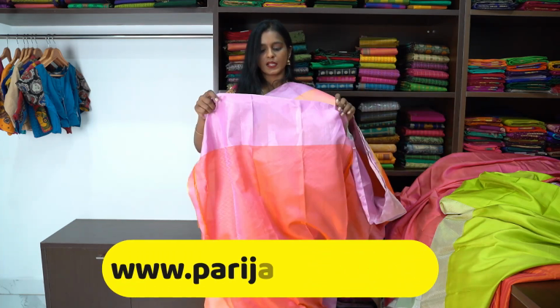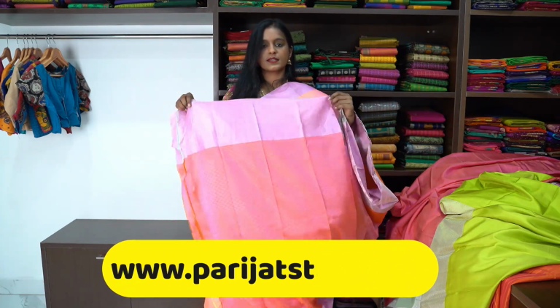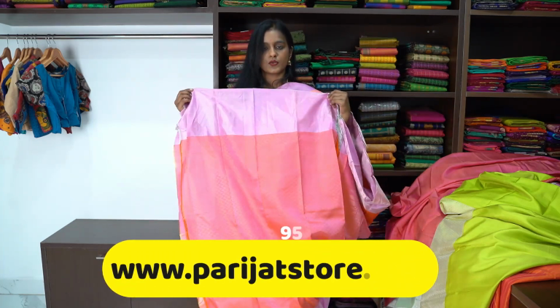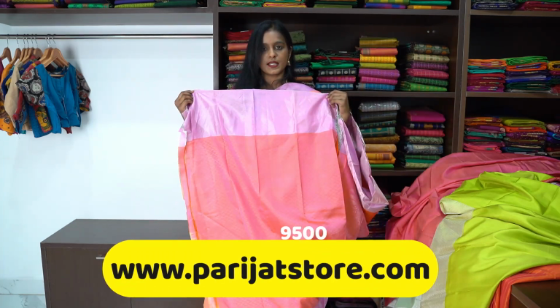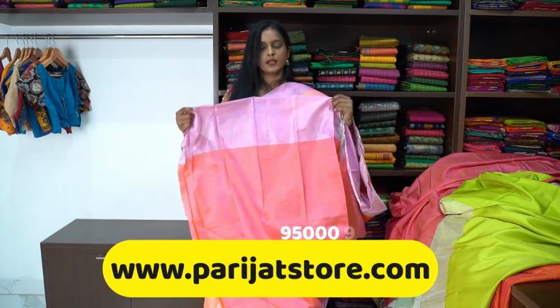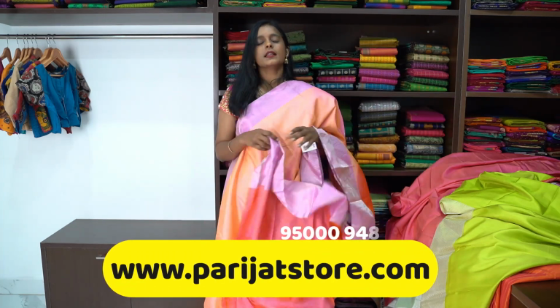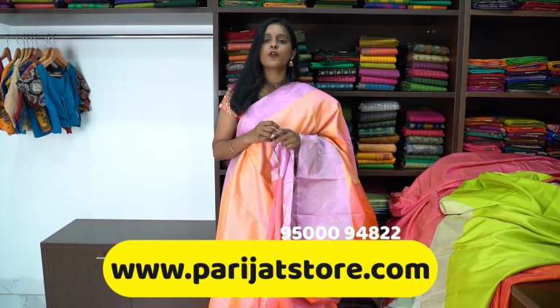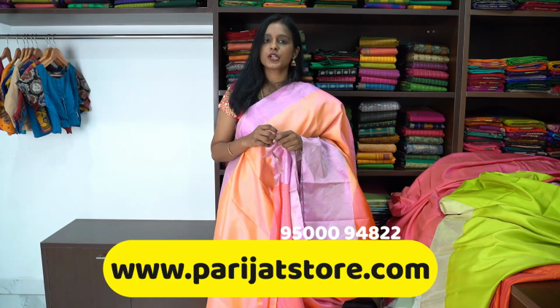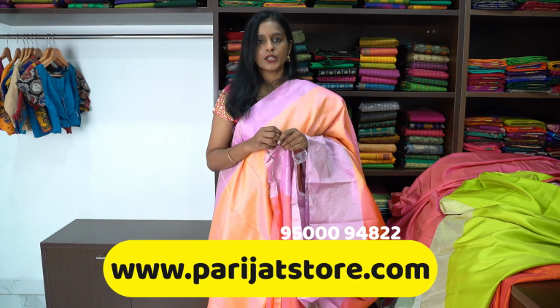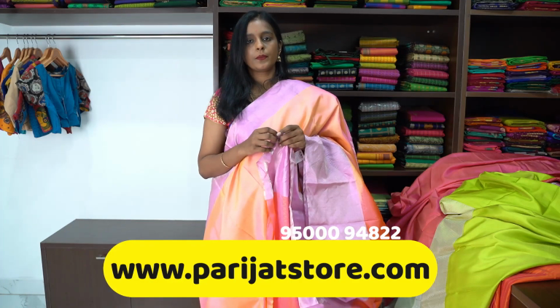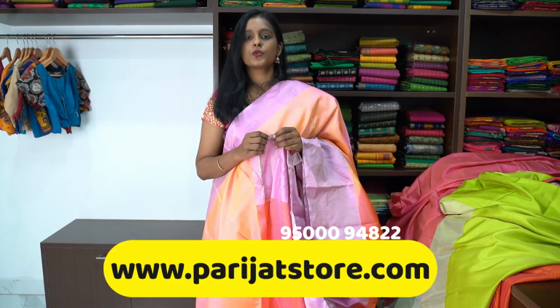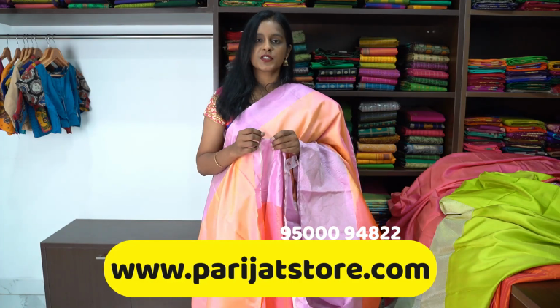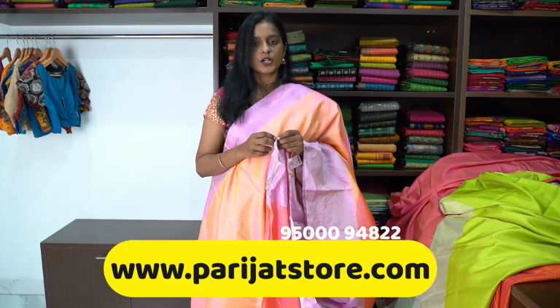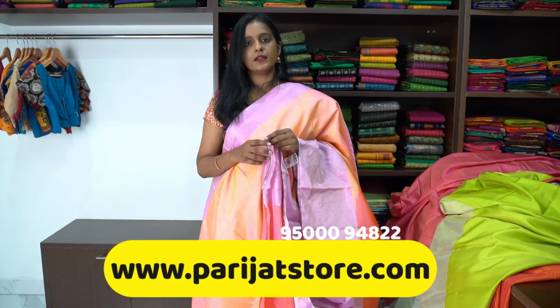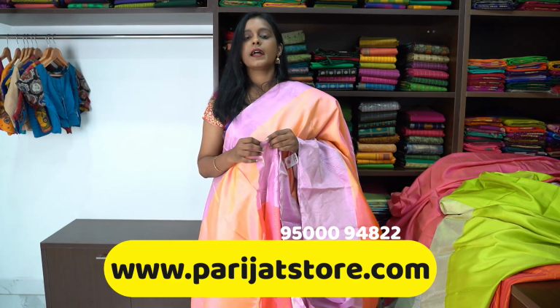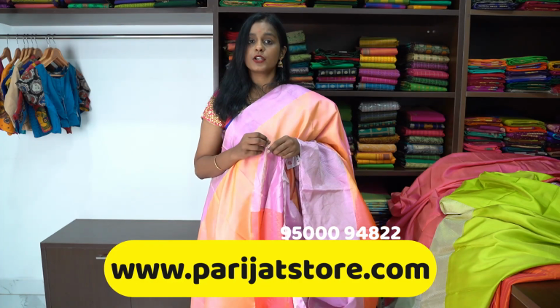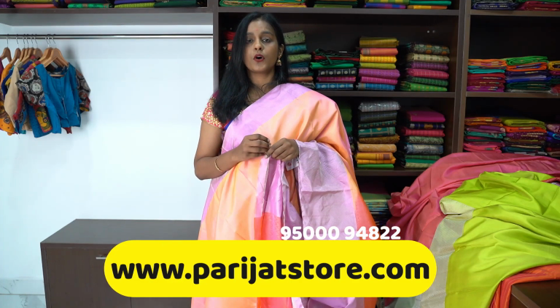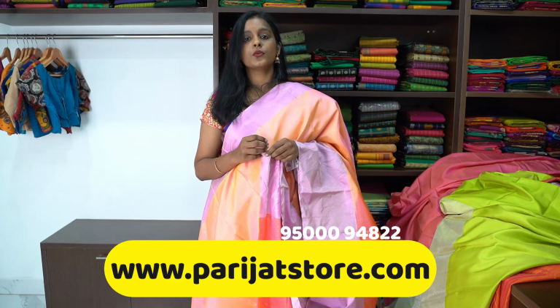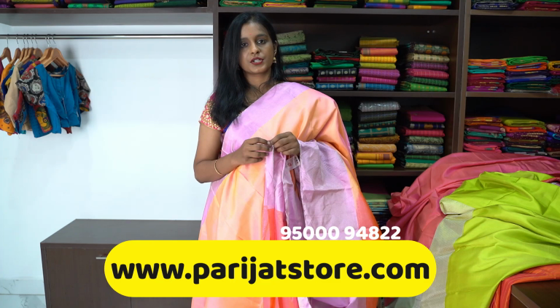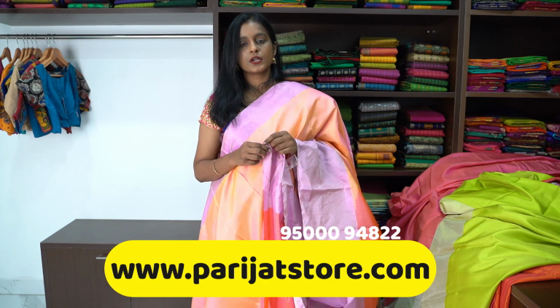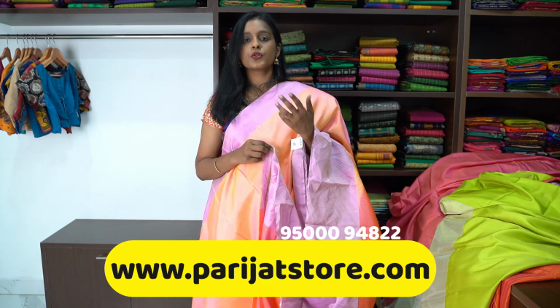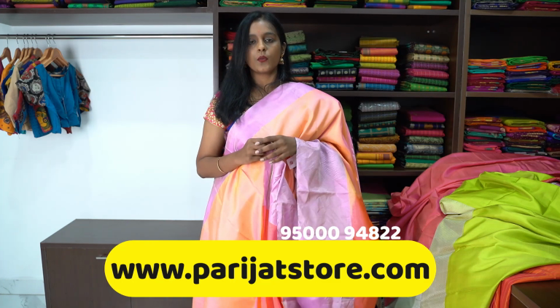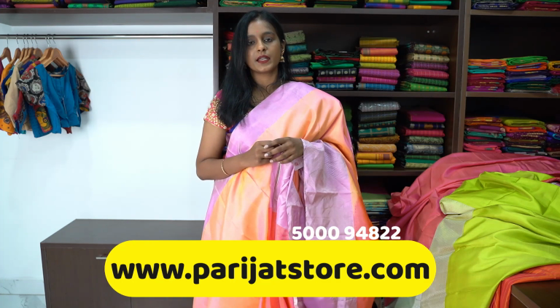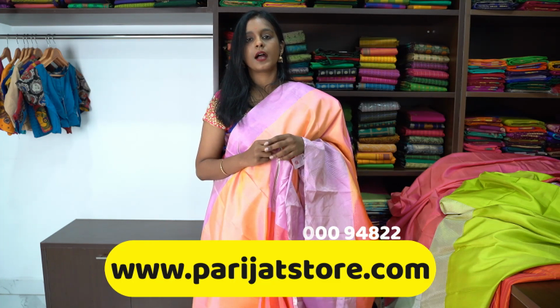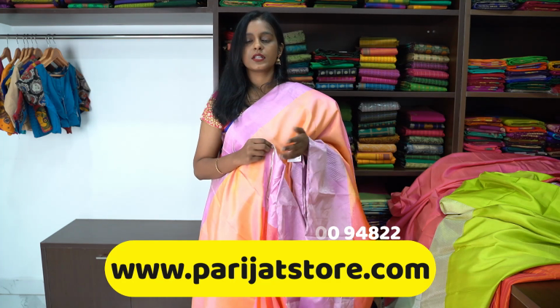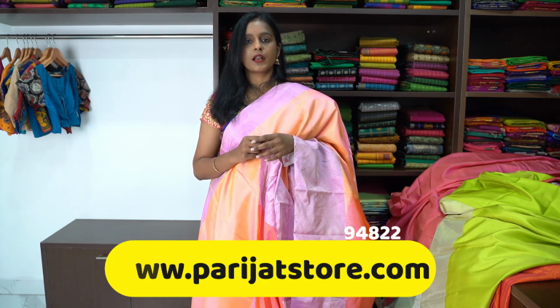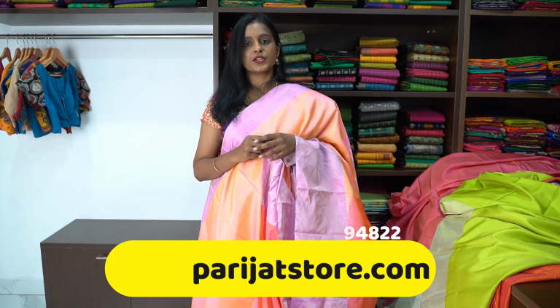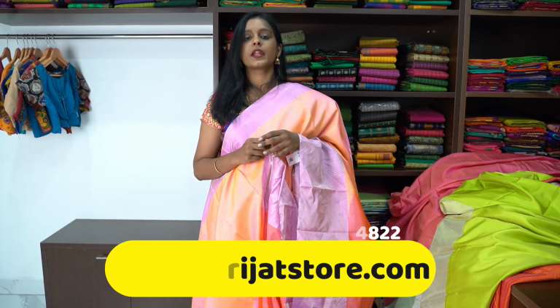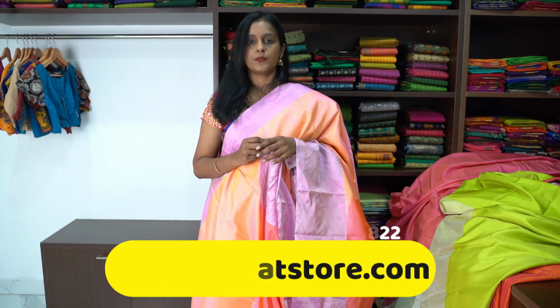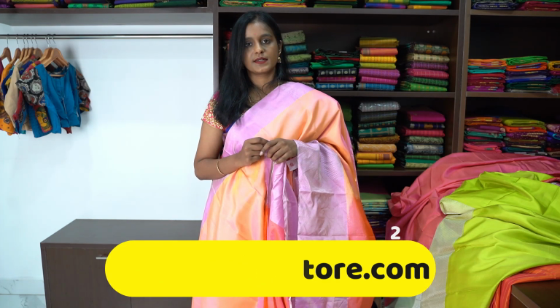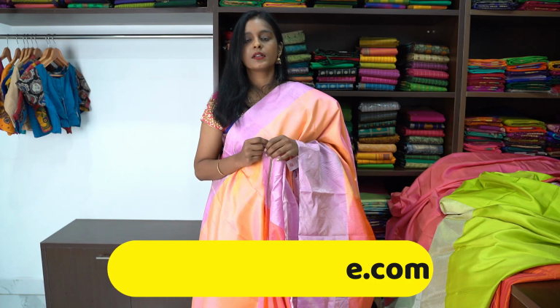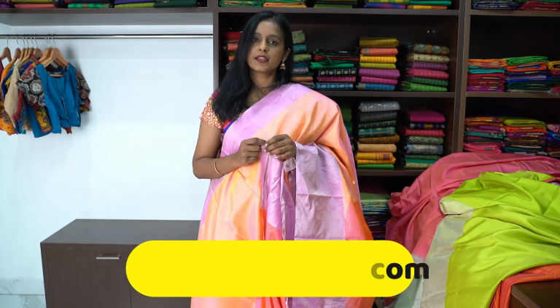This is the blouse of the saree. Thank you for watching our video. Do subscribe to our channel and stay tuned for new collections. Do check our website and Instagram page for daily updates. Thank you.